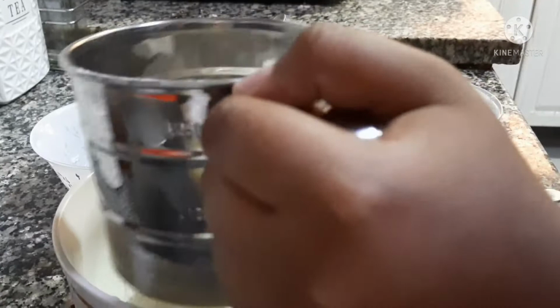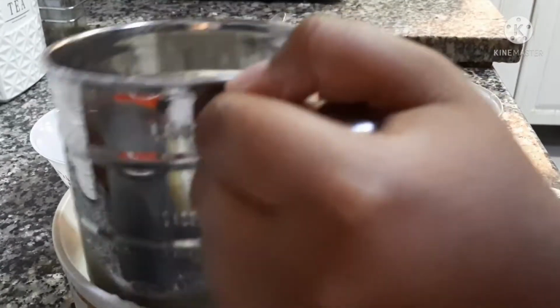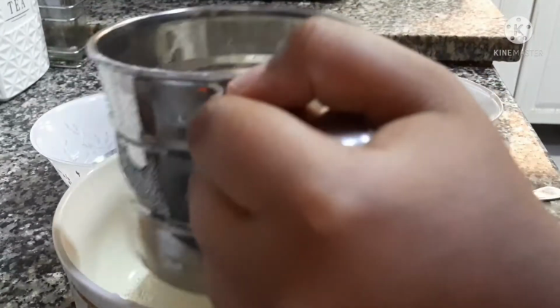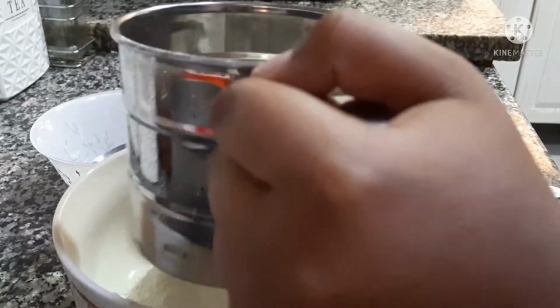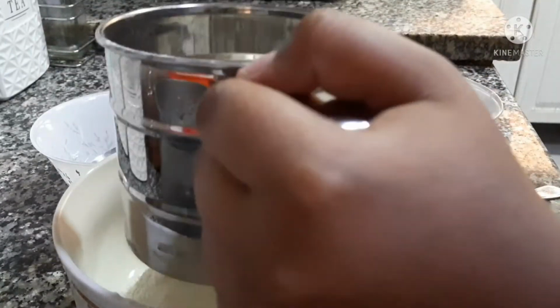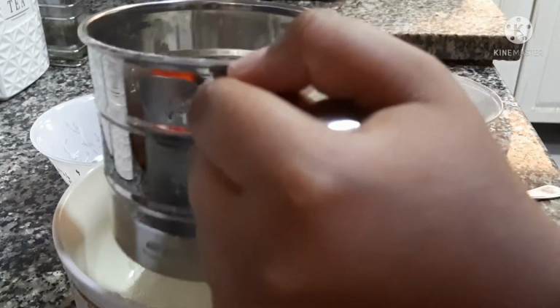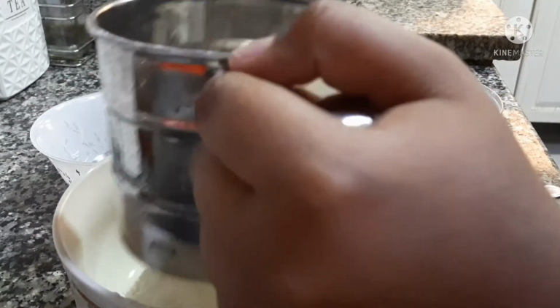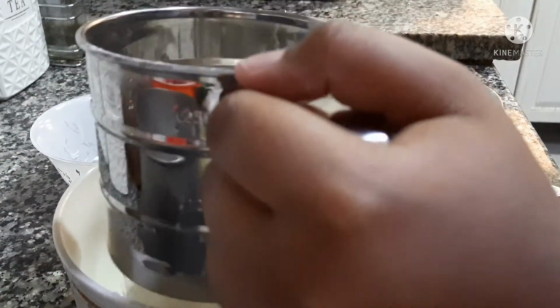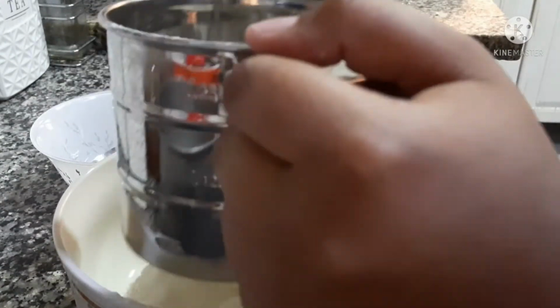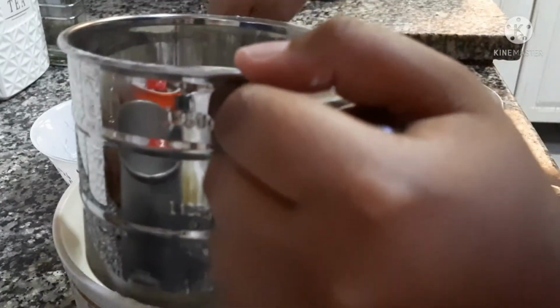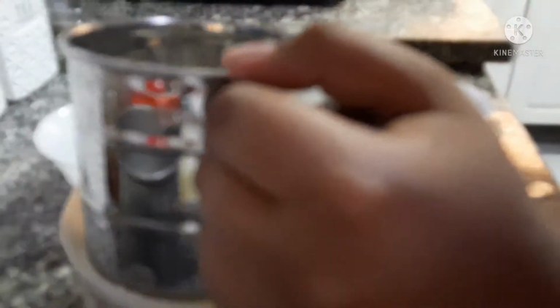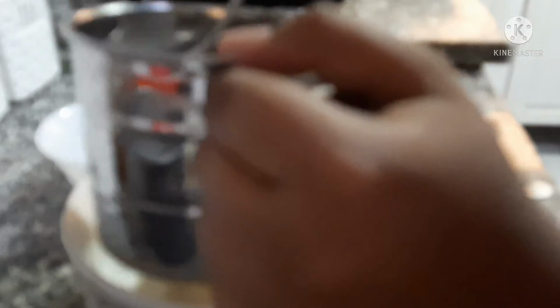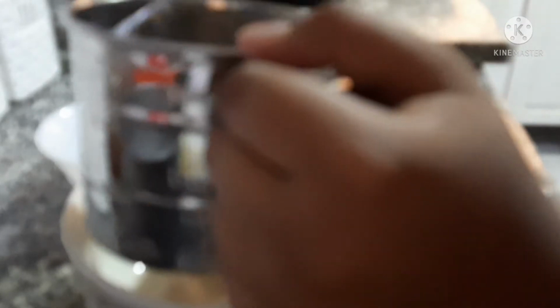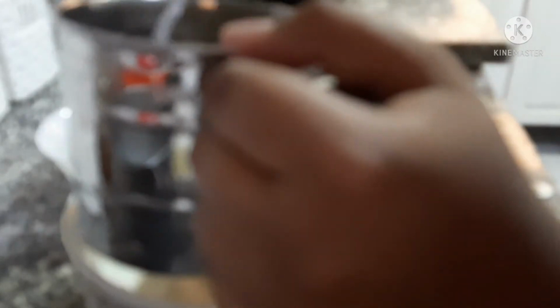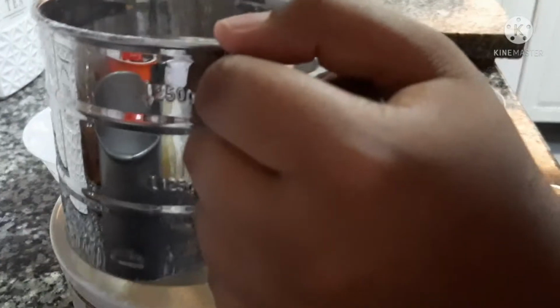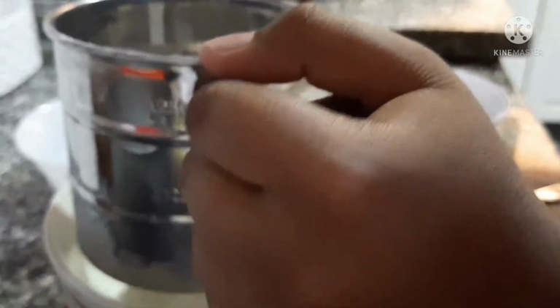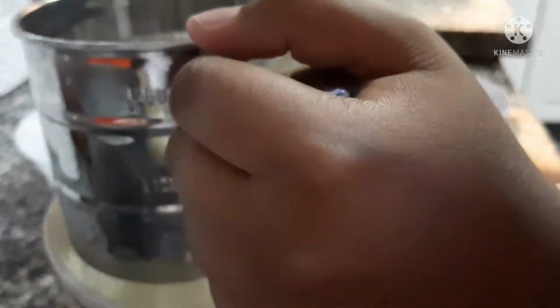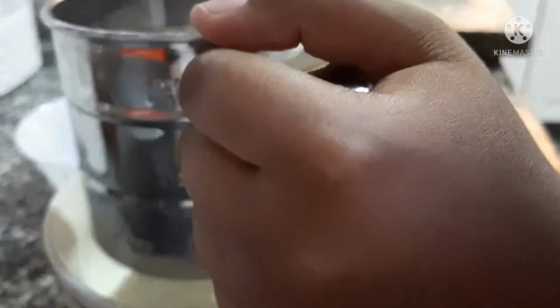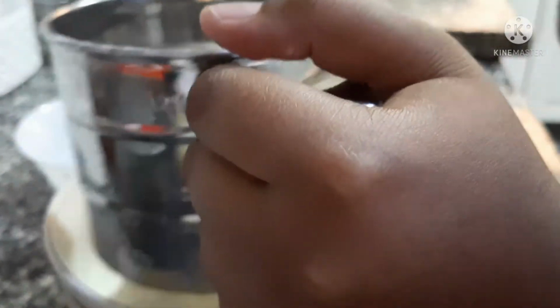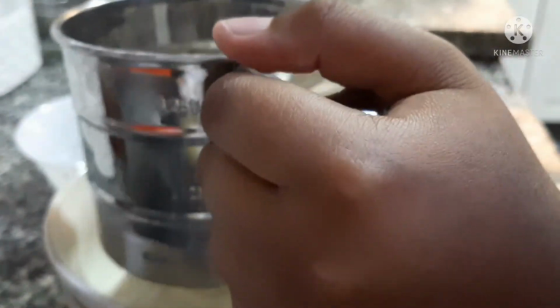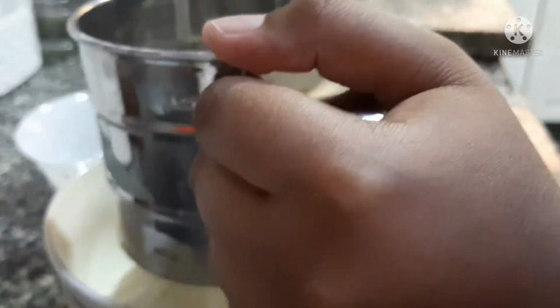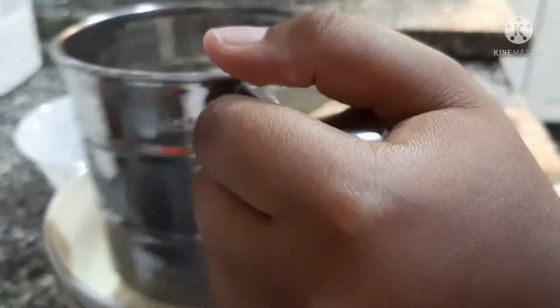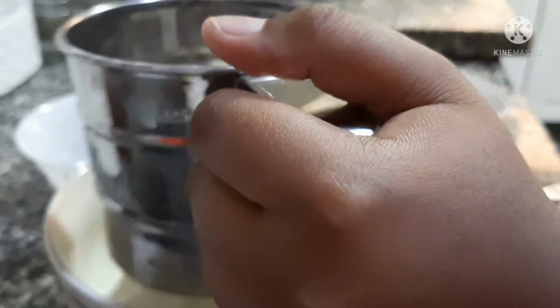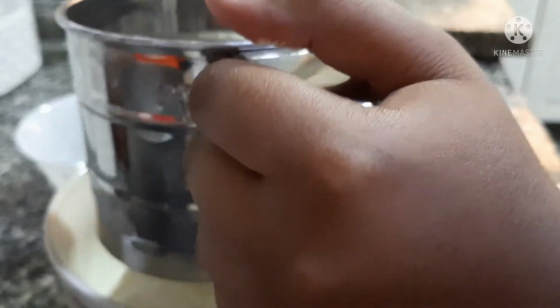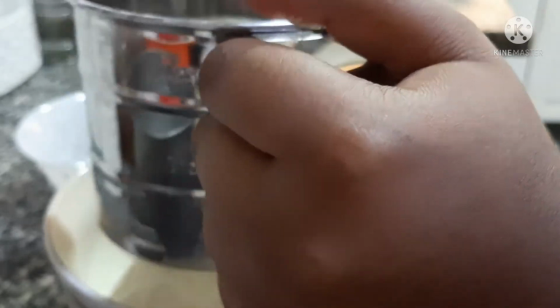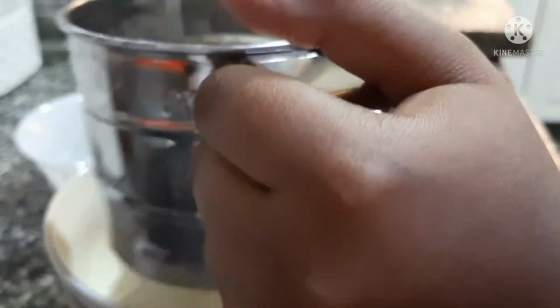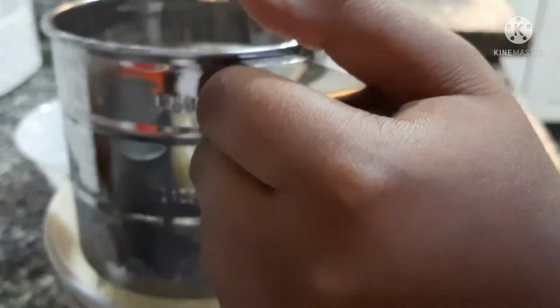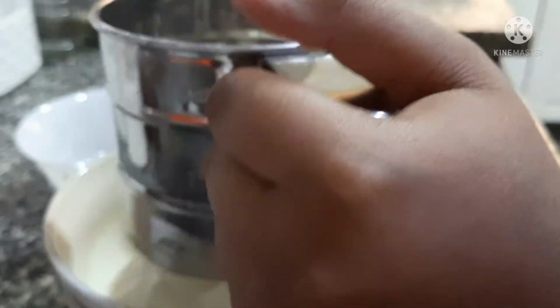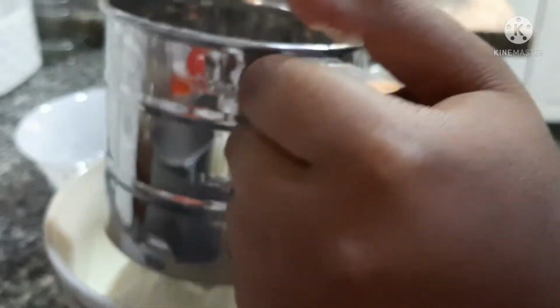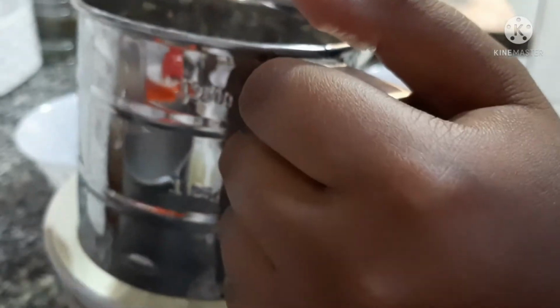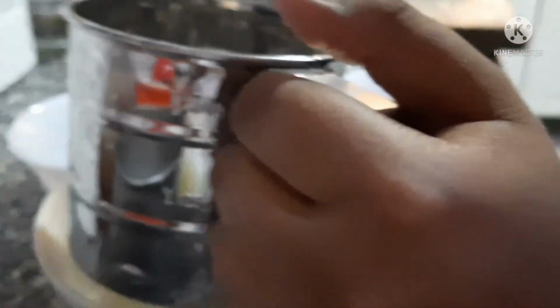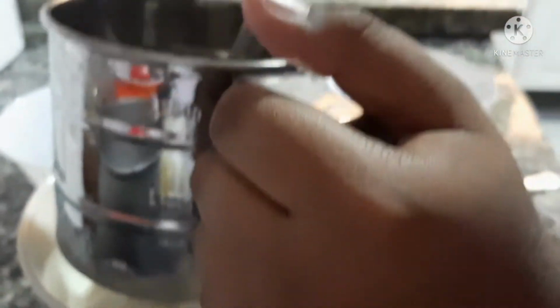You can also use the normal sieve which you use in your home. Mix three to four times — I'm also mixing it three to four times.